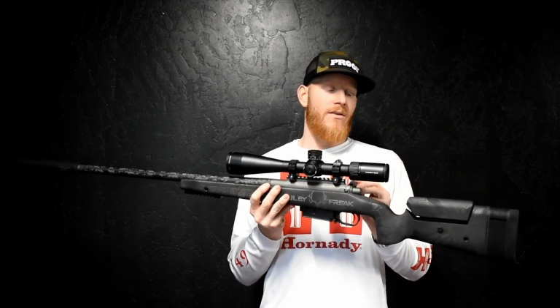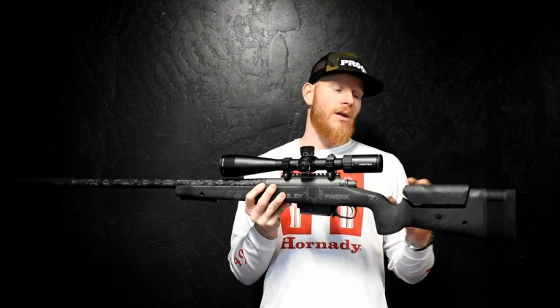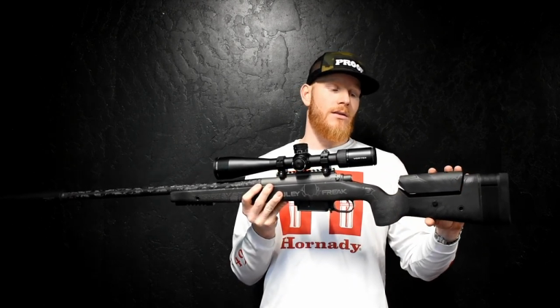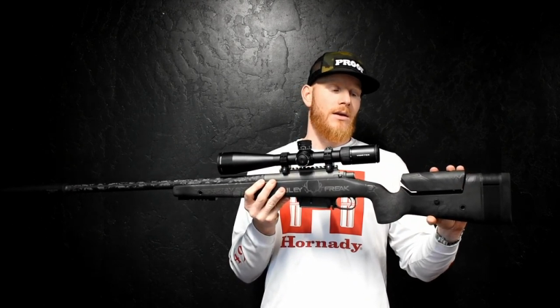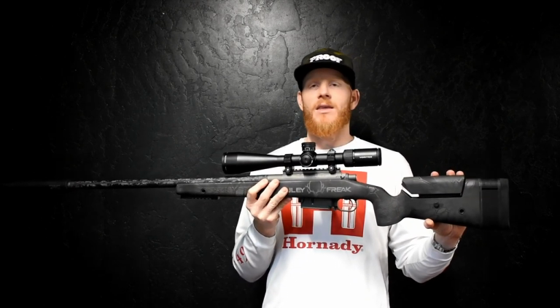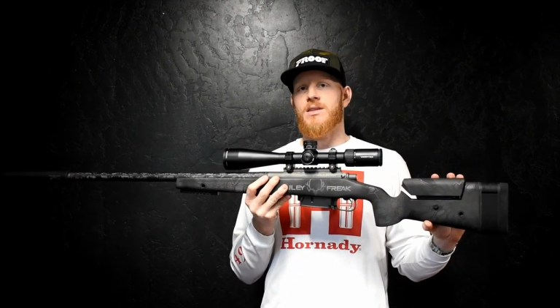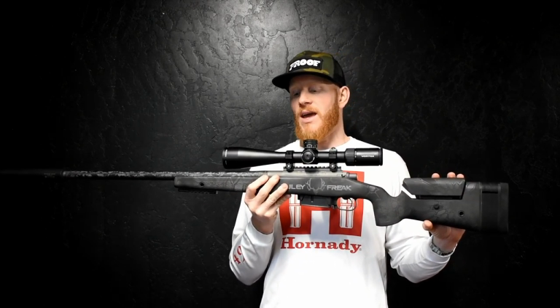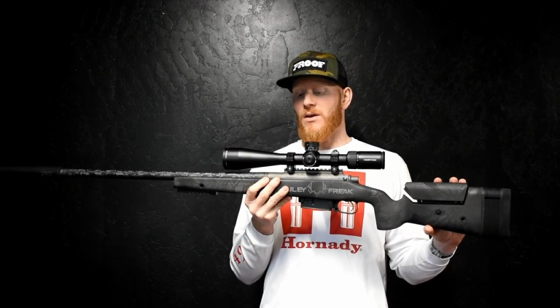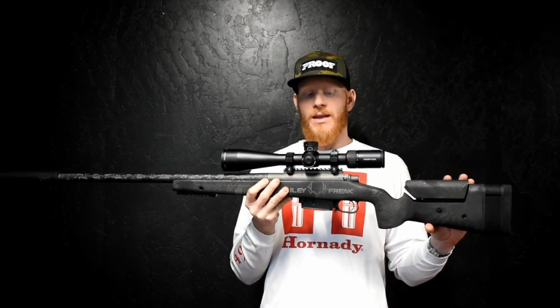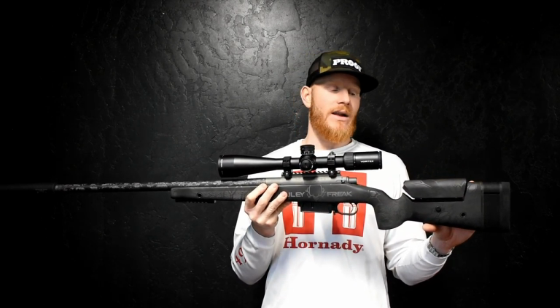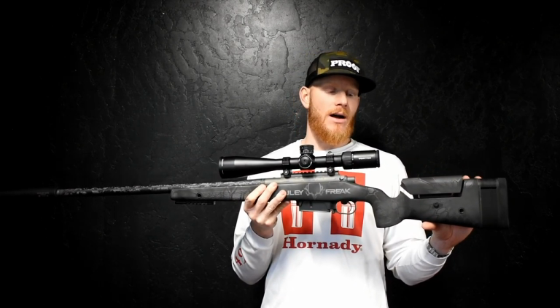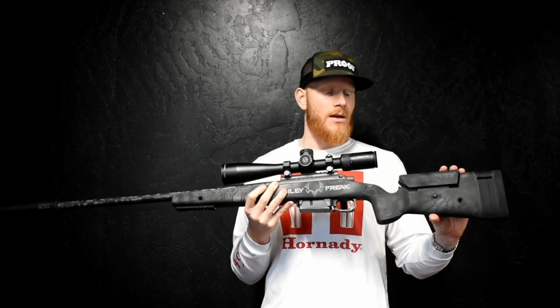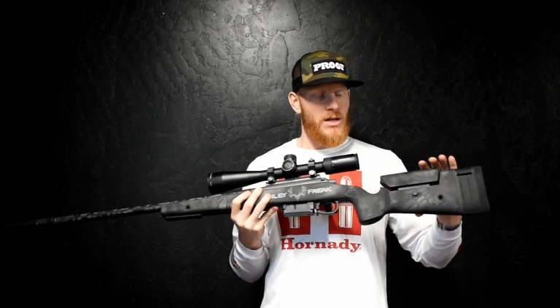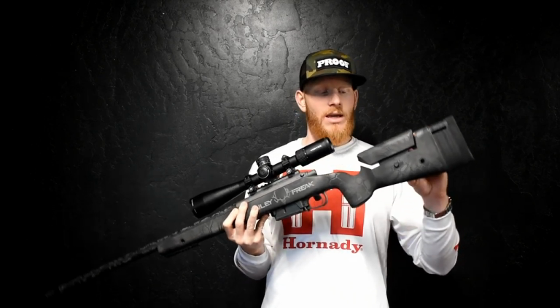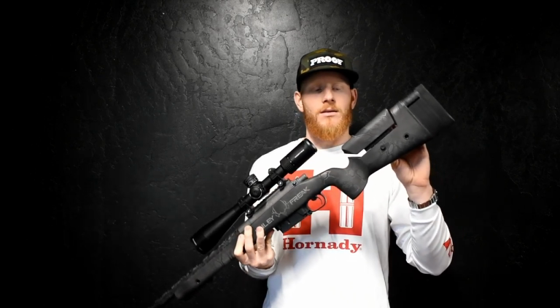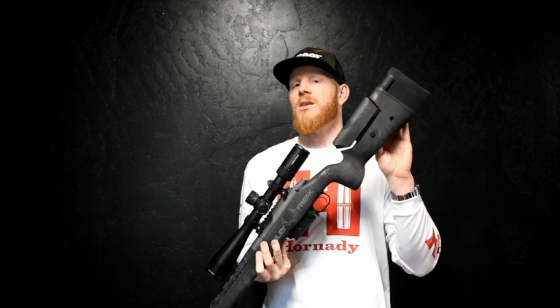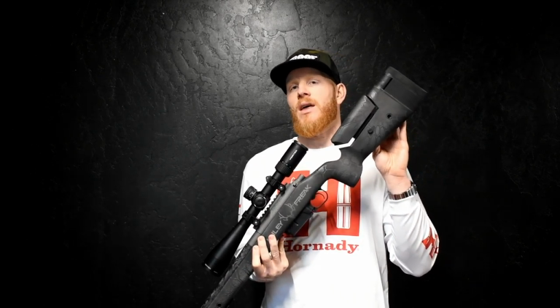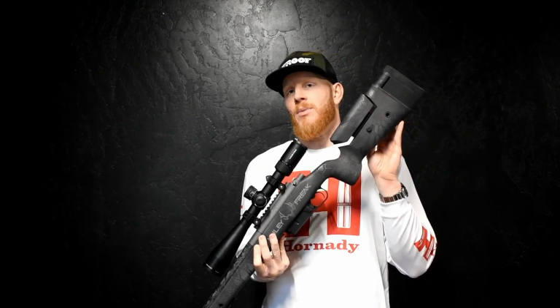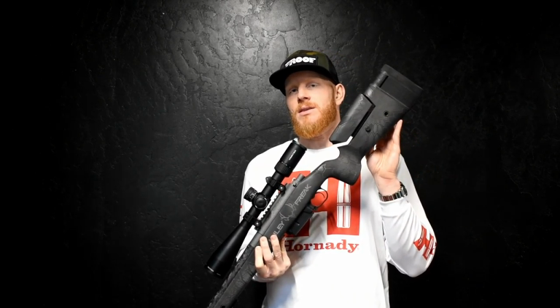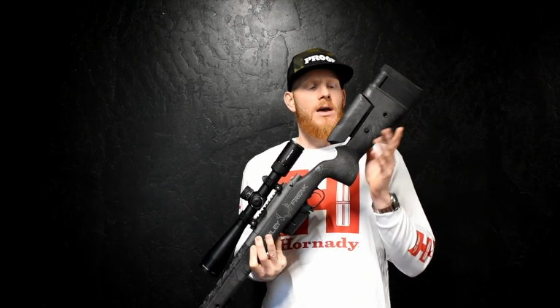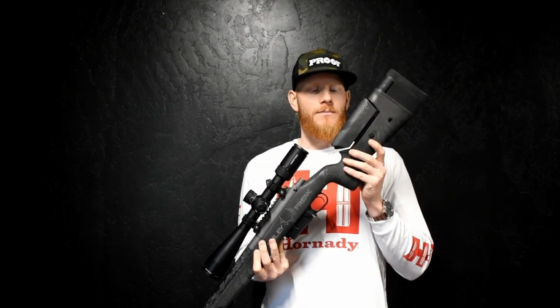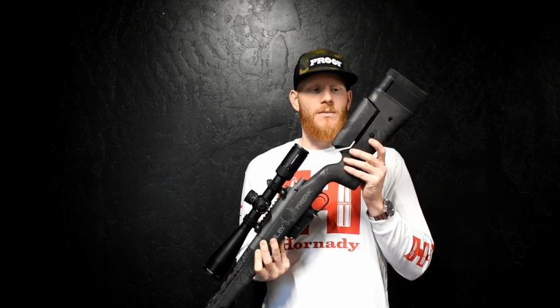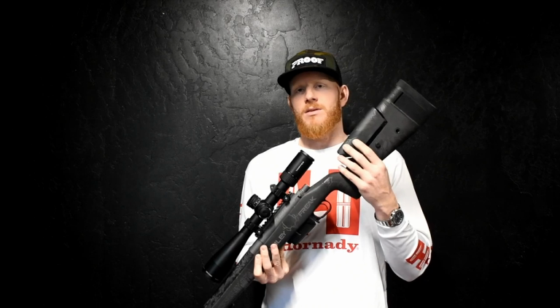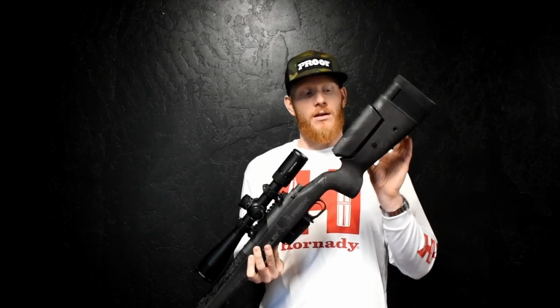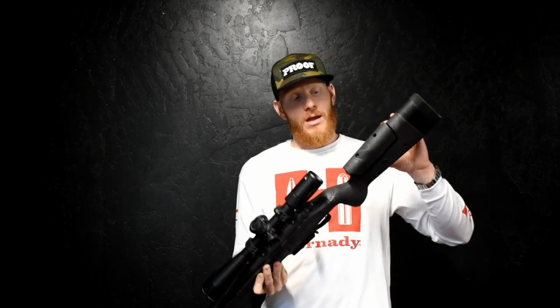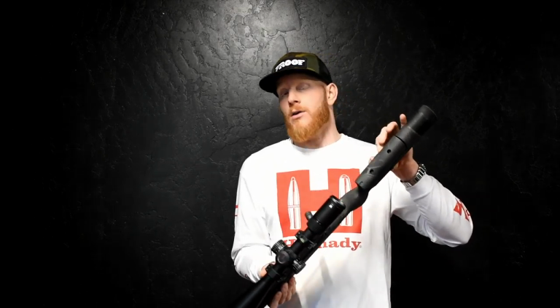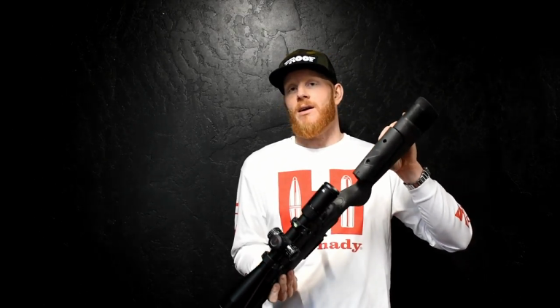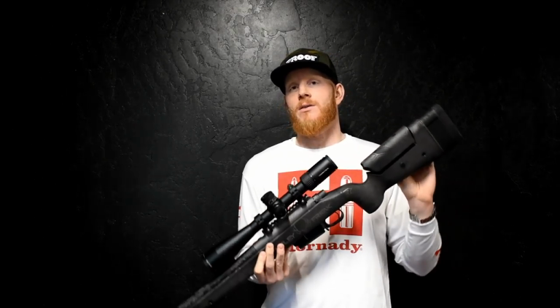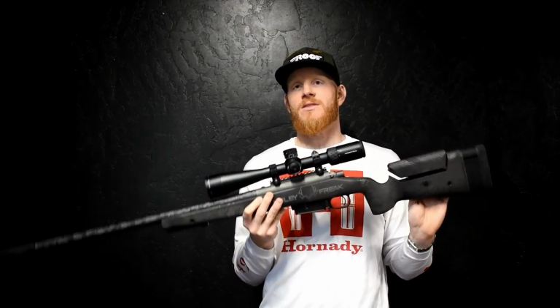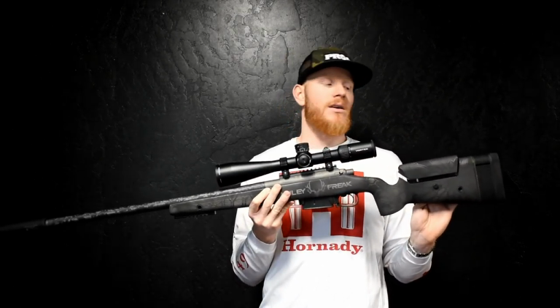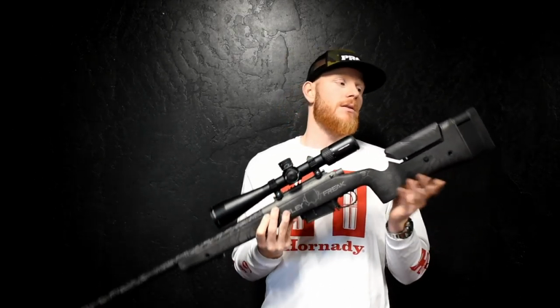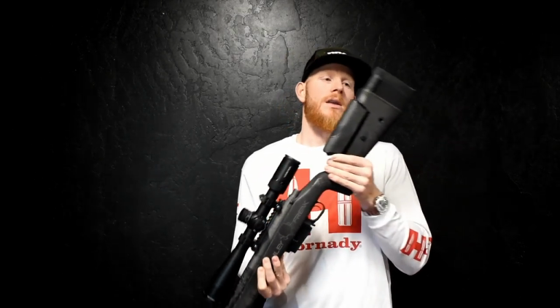We have a McMillan A3 stock with edge fill, which is a lighter stock. You could get this stock without the cheek piece and save some weight on the hardware as well.